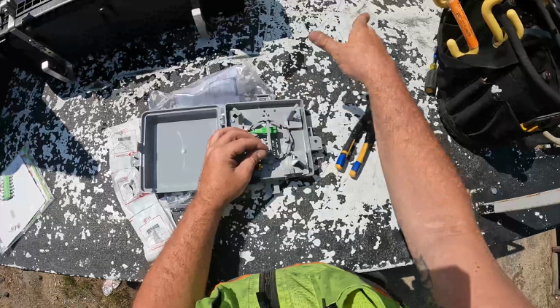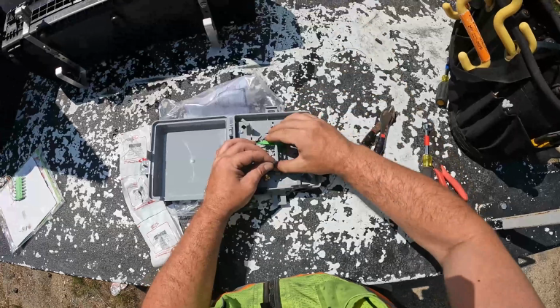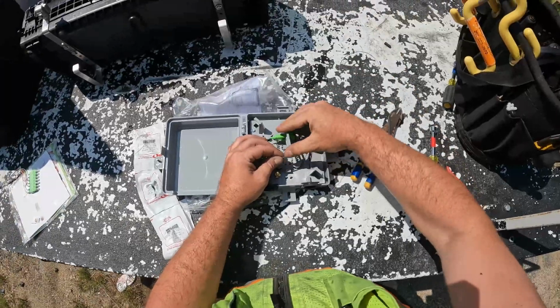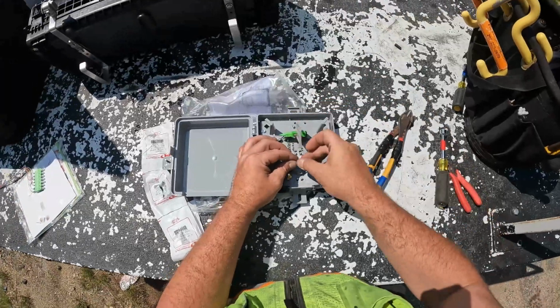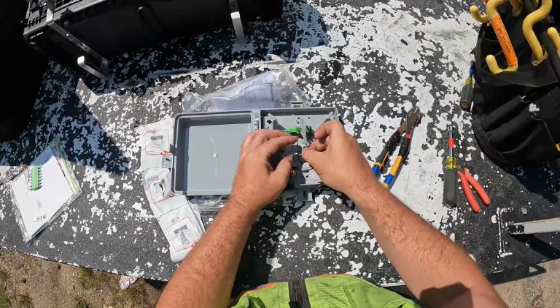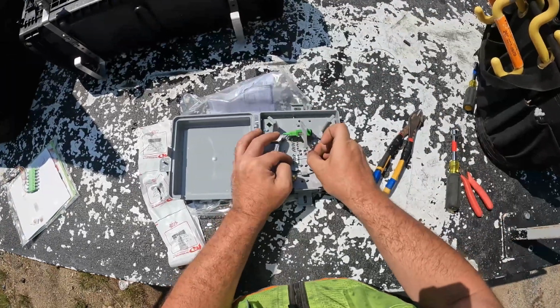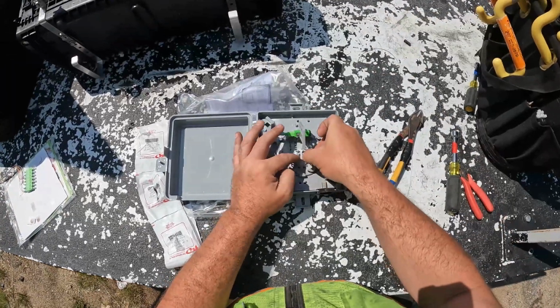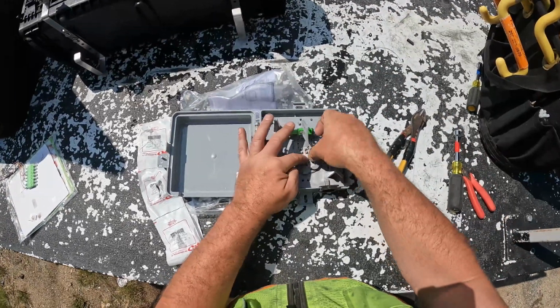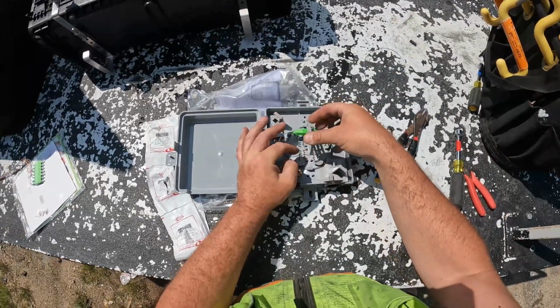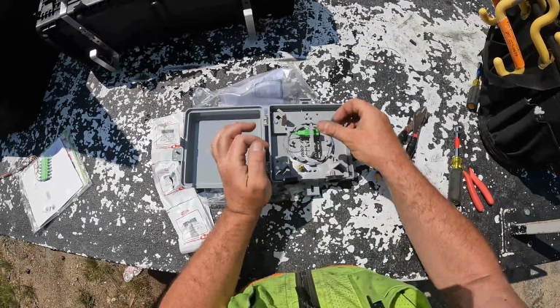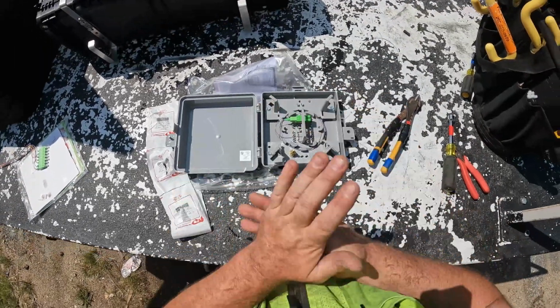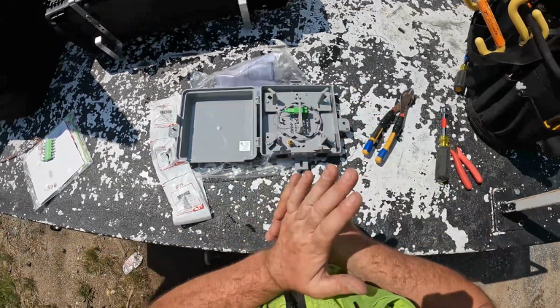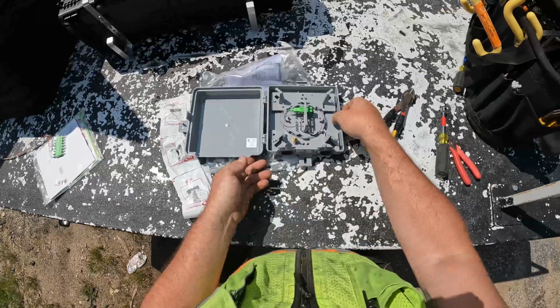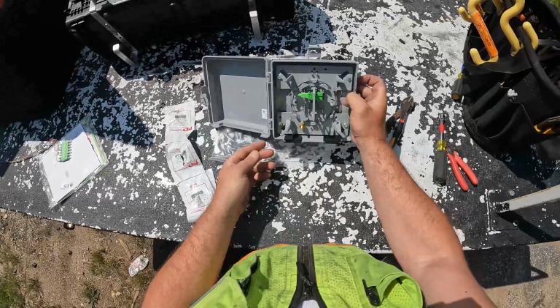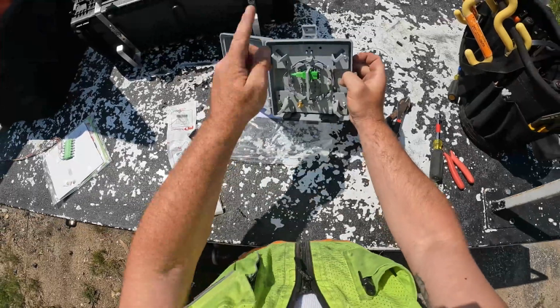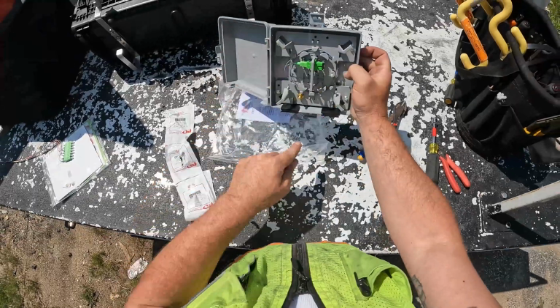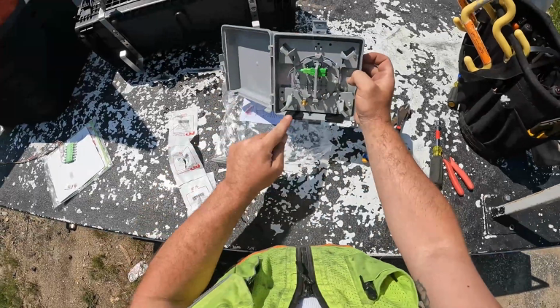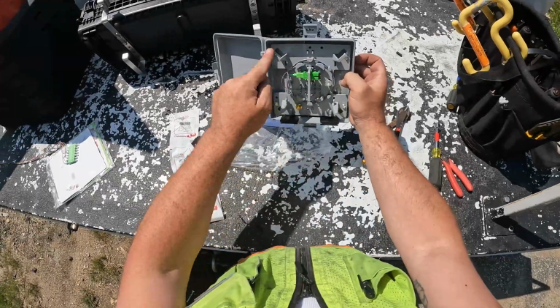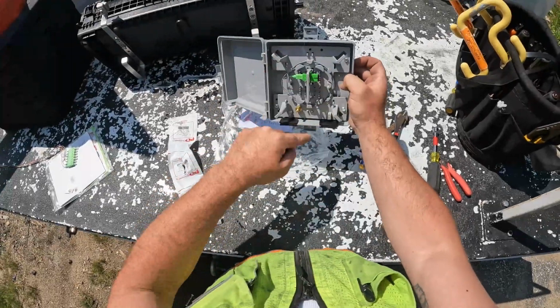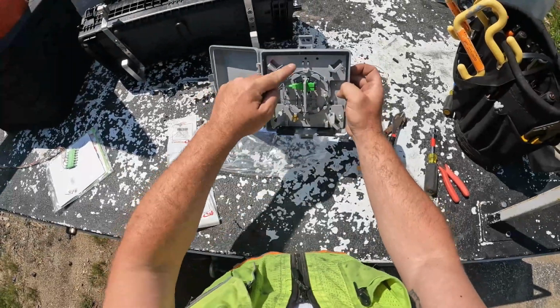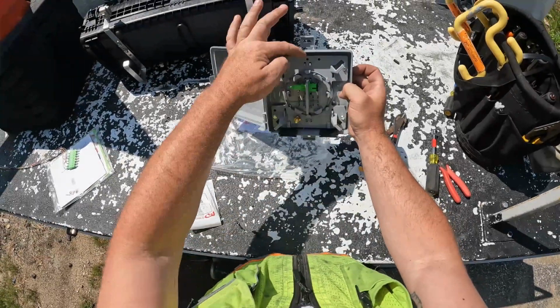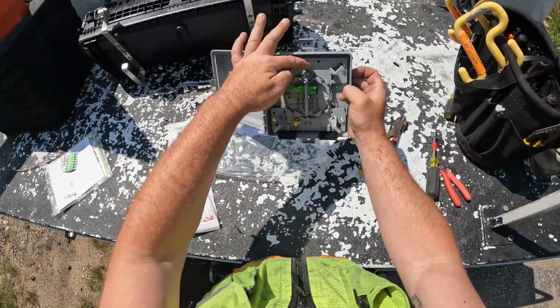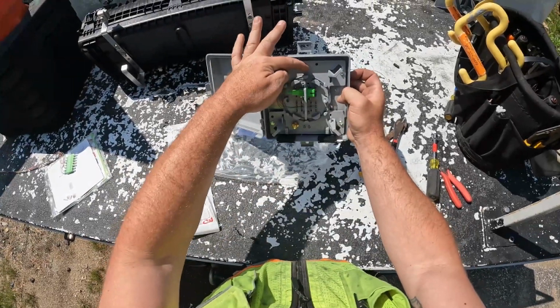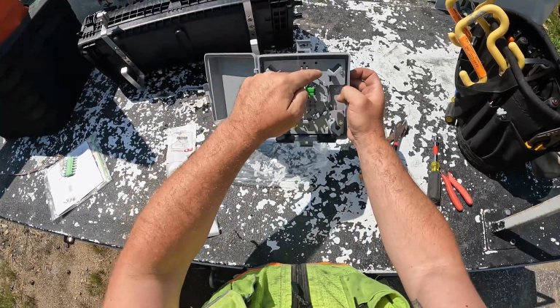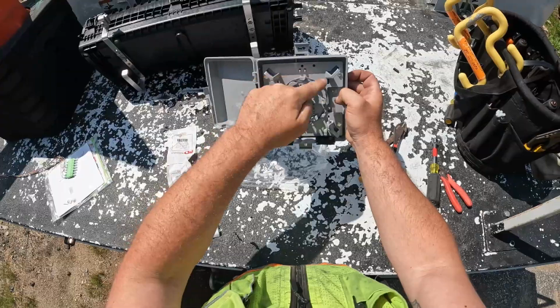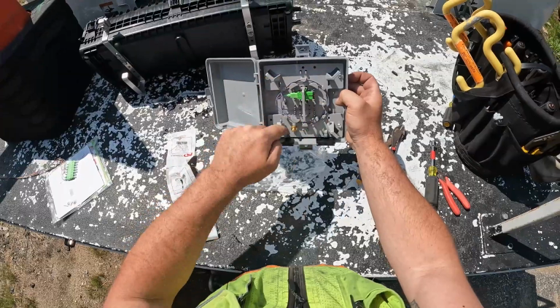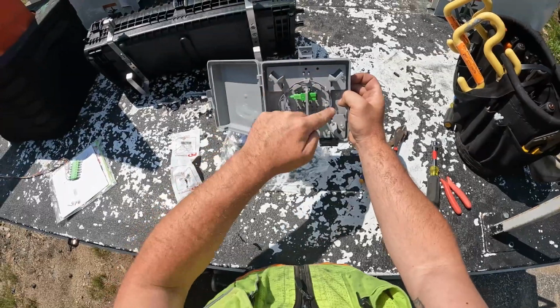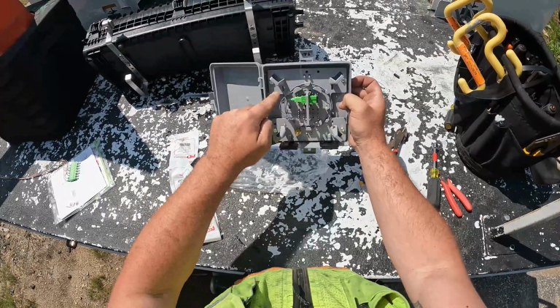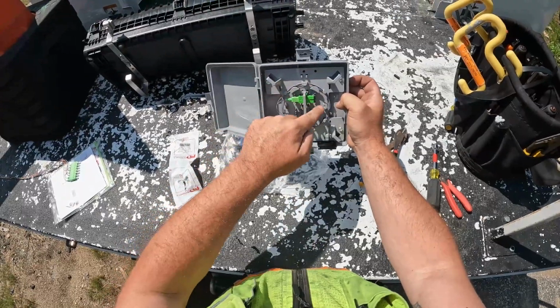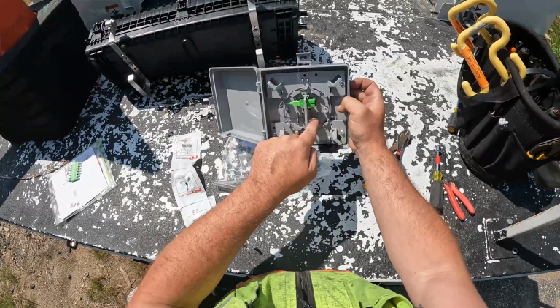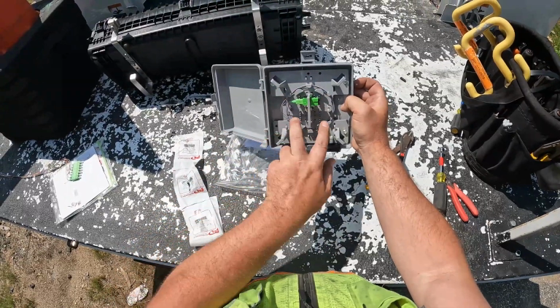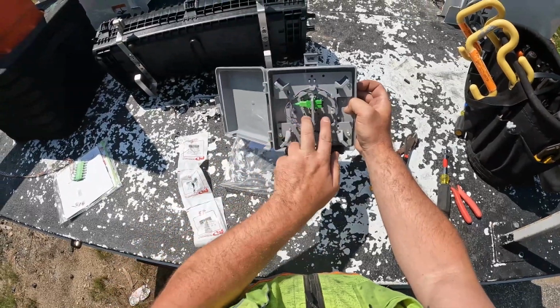I usually do a whole box of these at a time. When your fiber comes in, it'll come up here, wrap around, clip in there, do that, and then the splice will go right here.